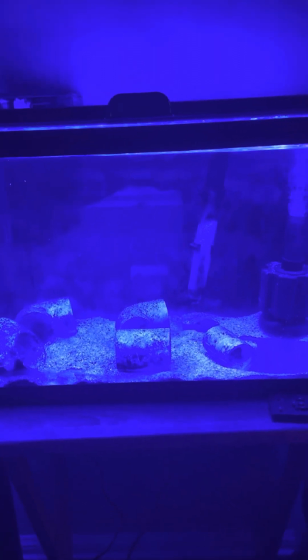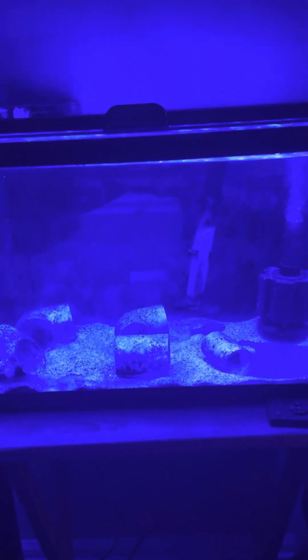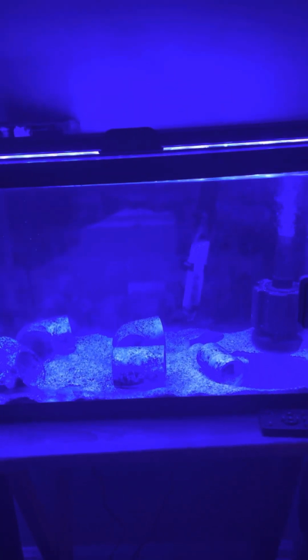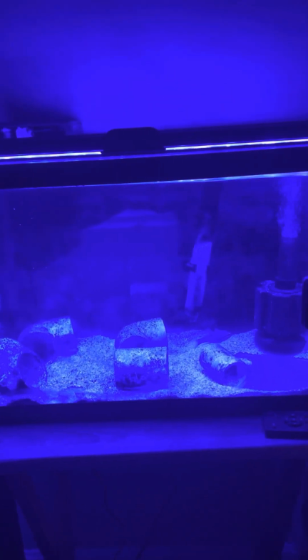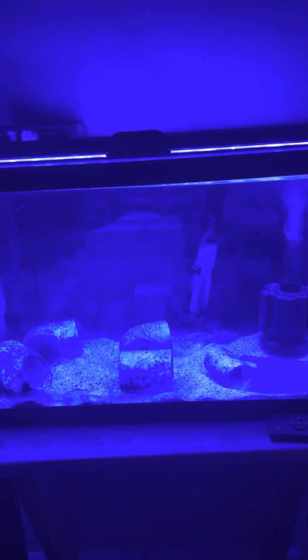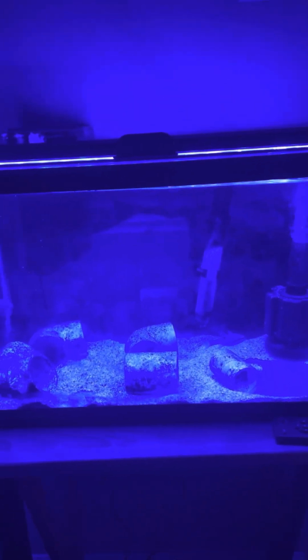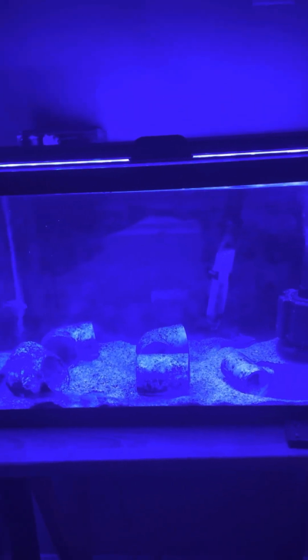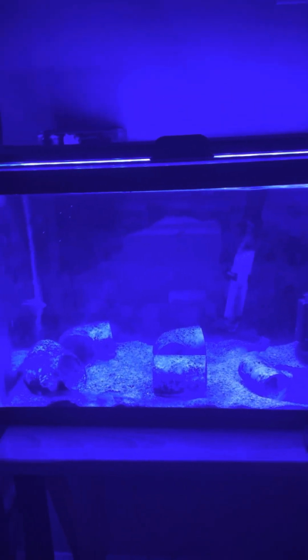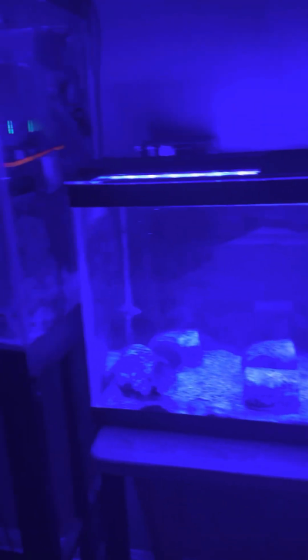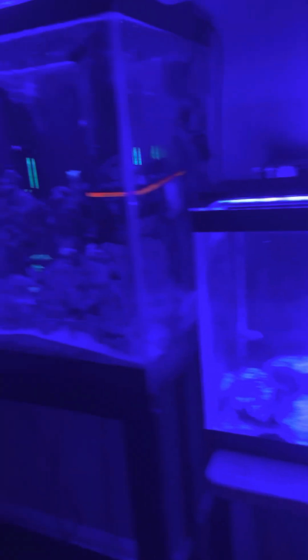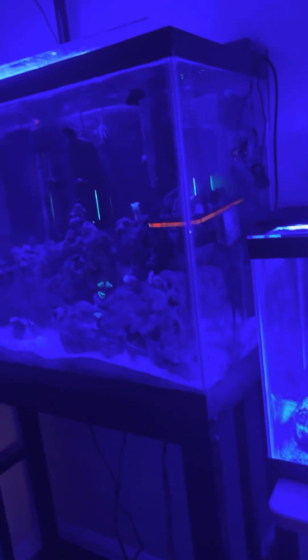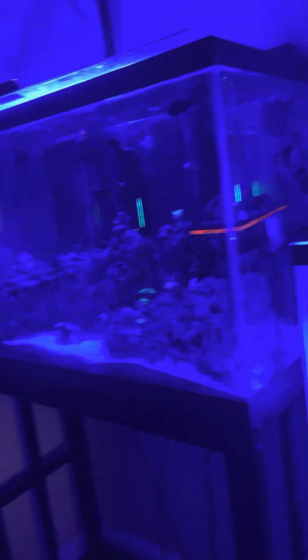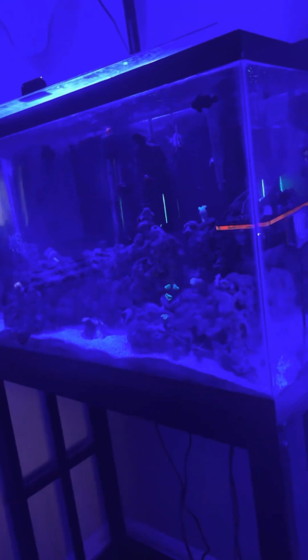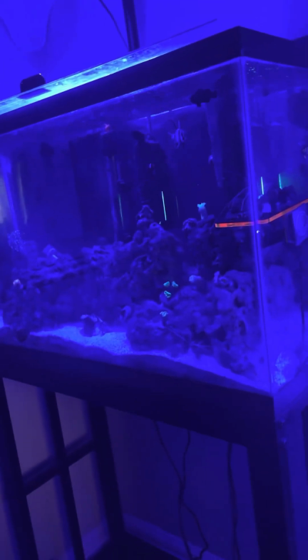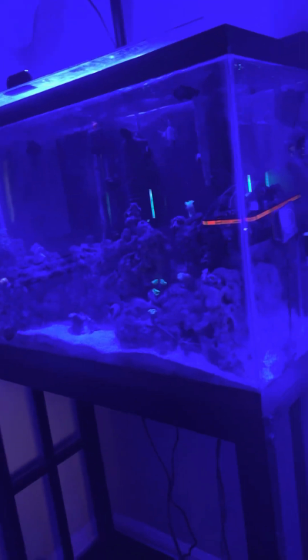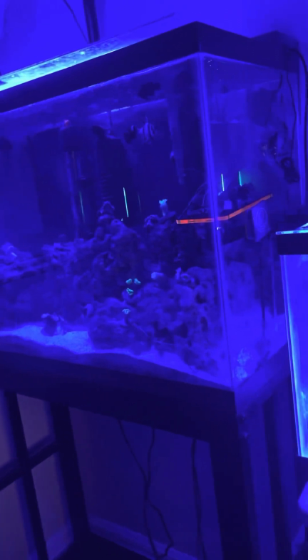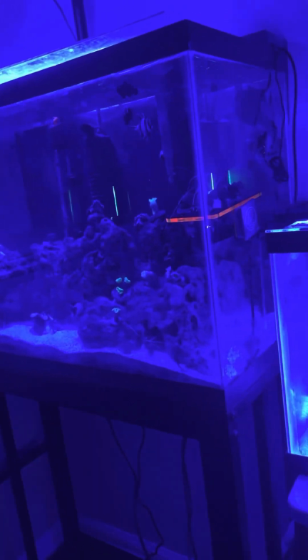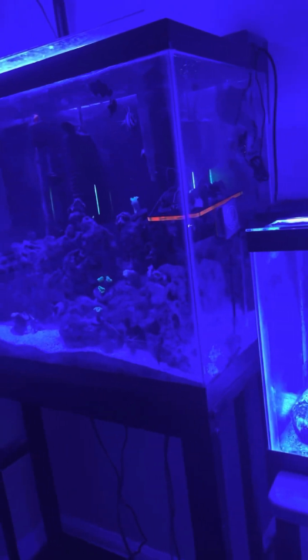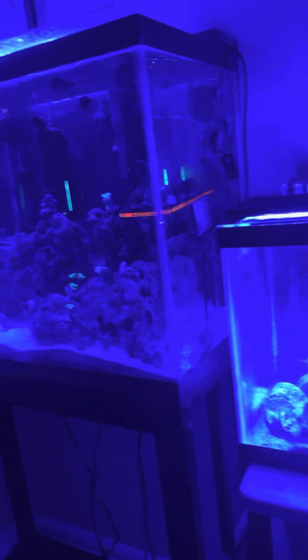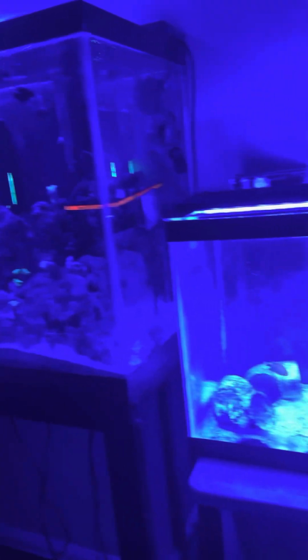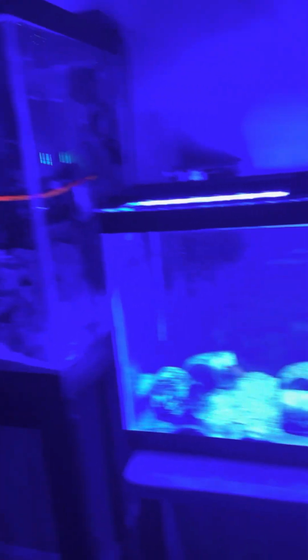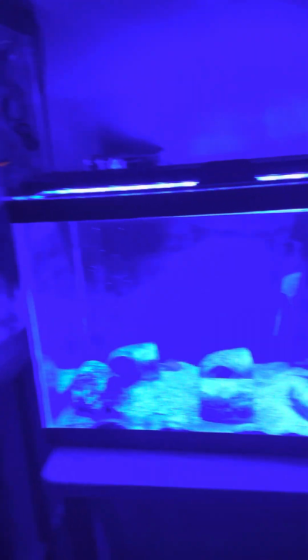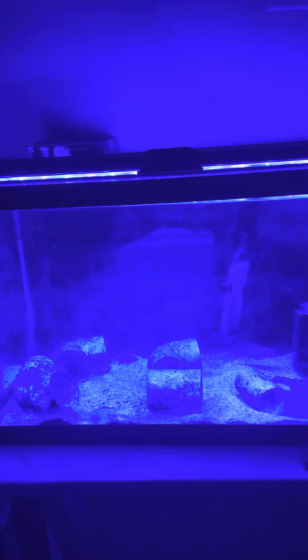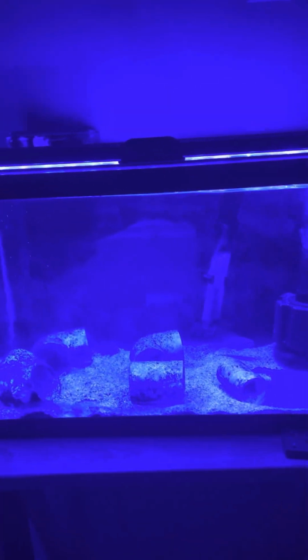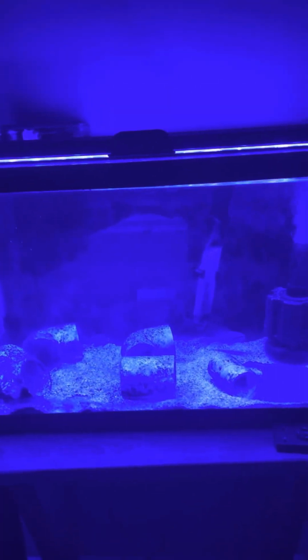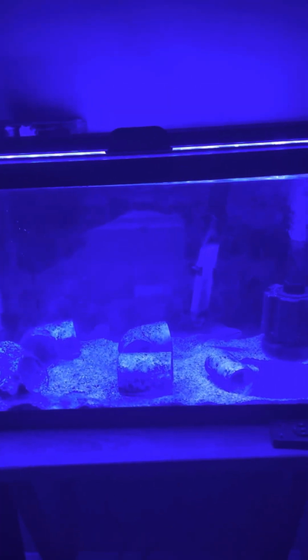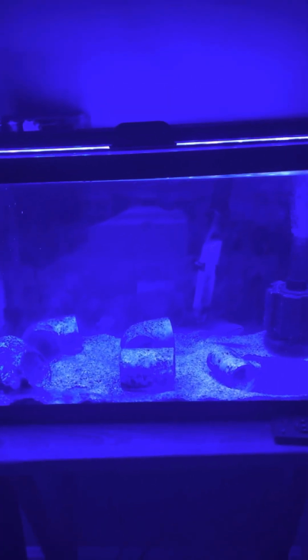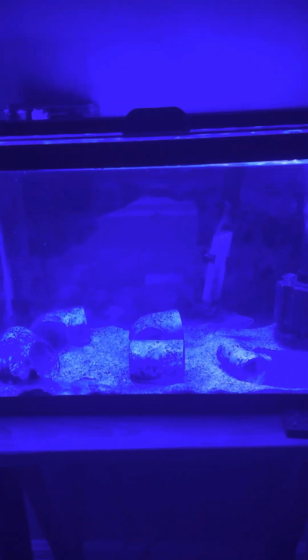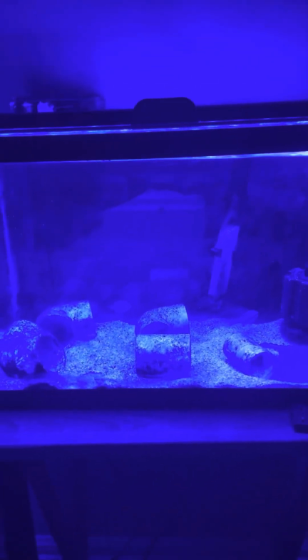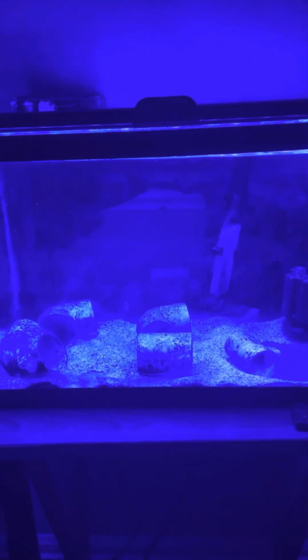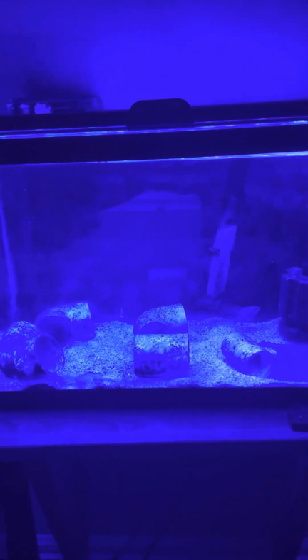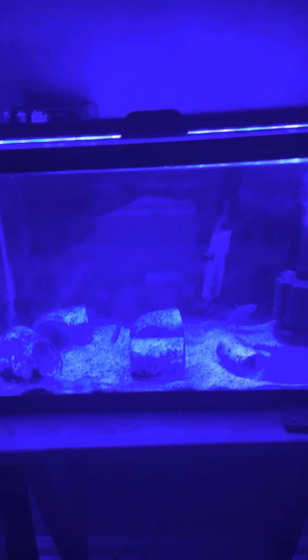Right now I have a 30-gallon tank that he will be going into, but I will upgrade soon to a bigger tank.